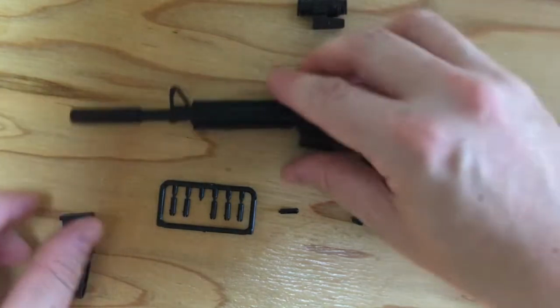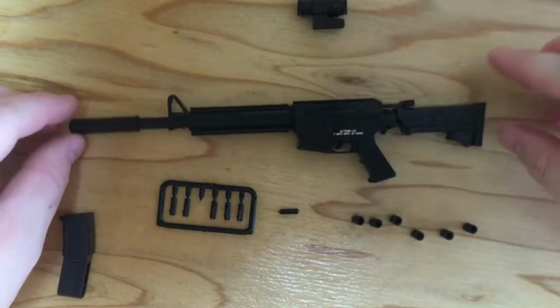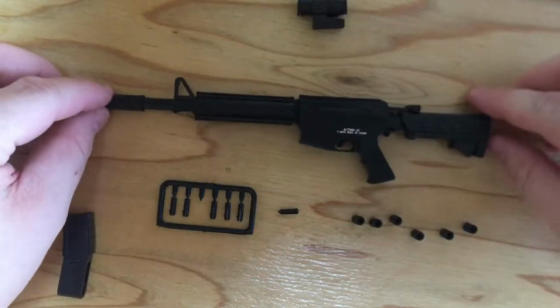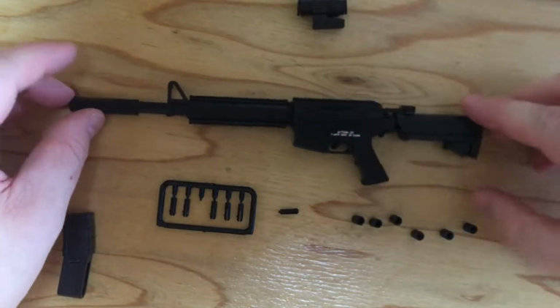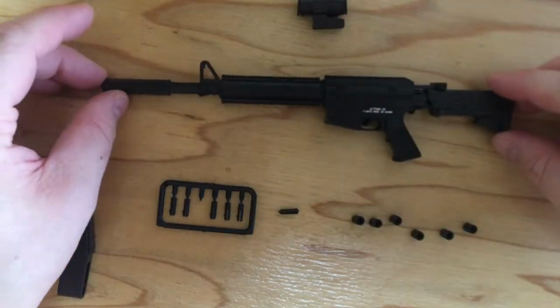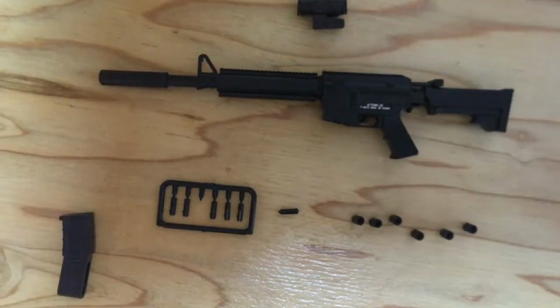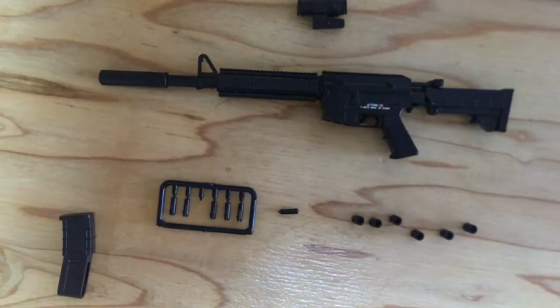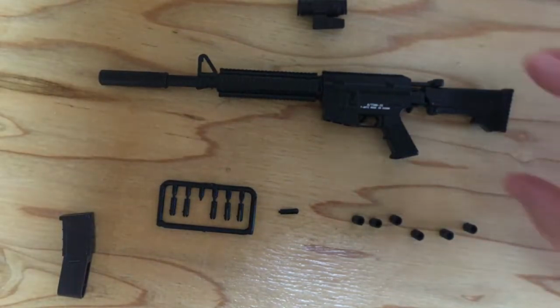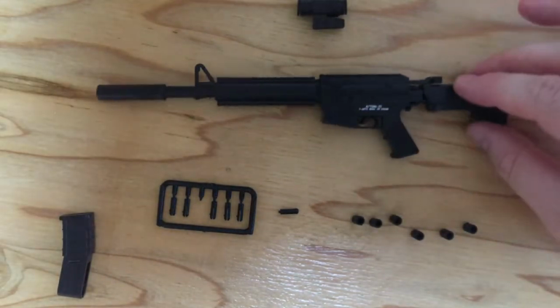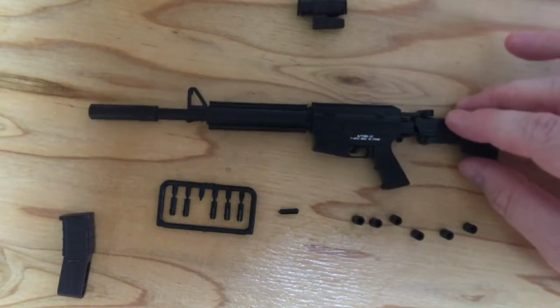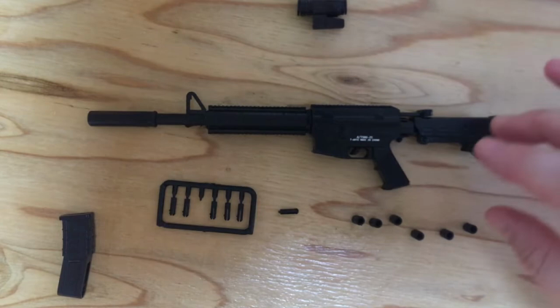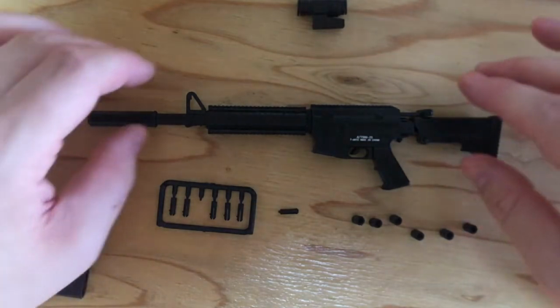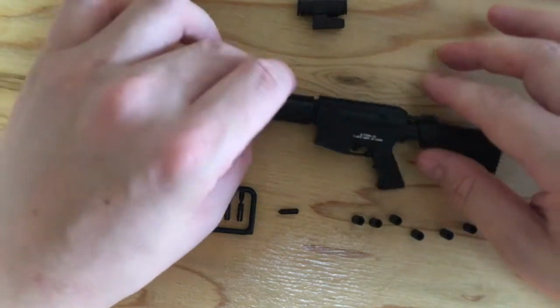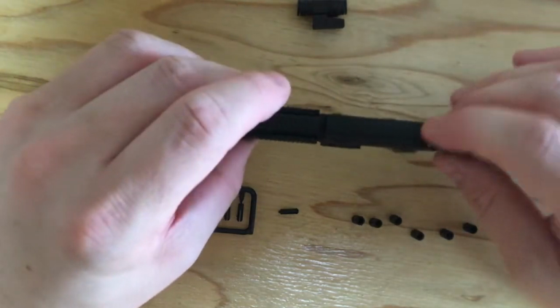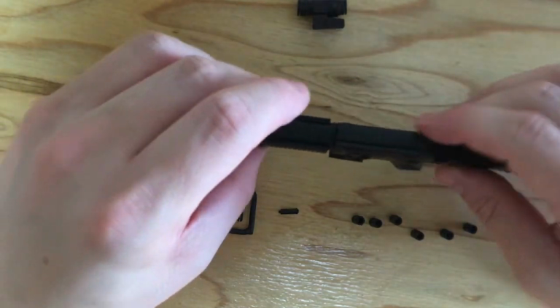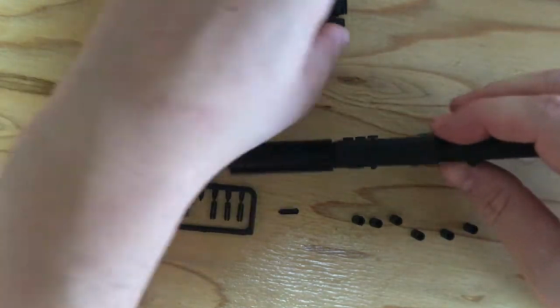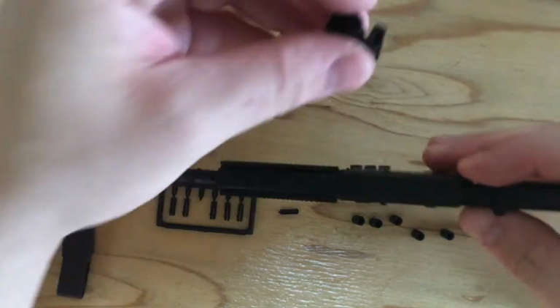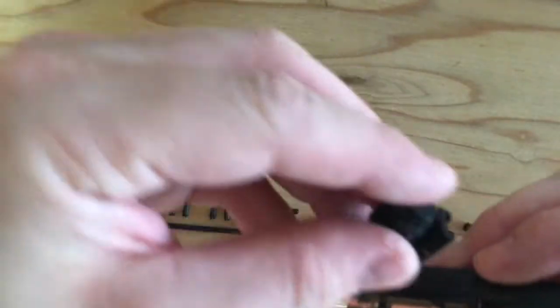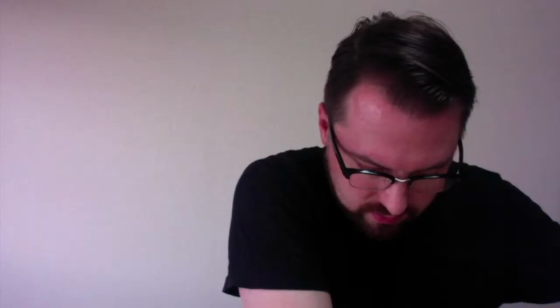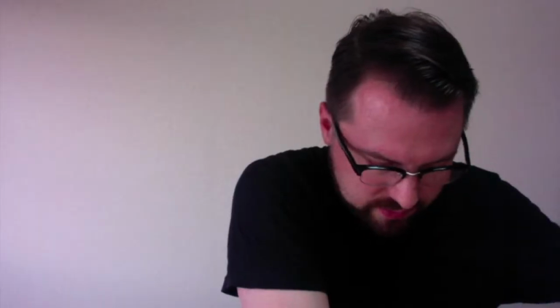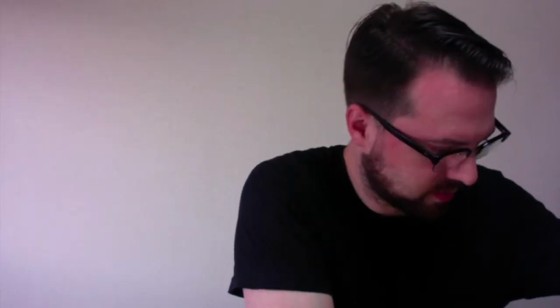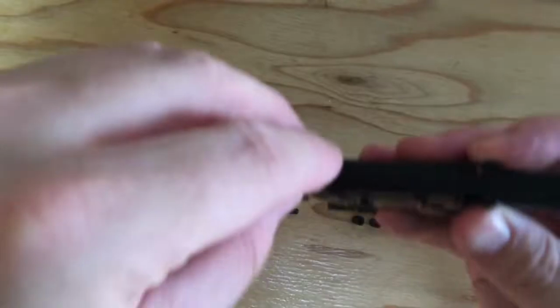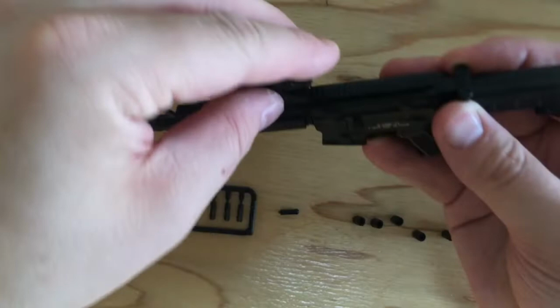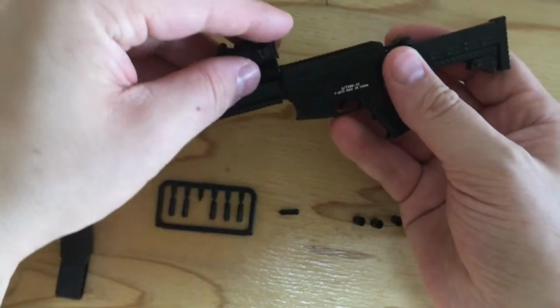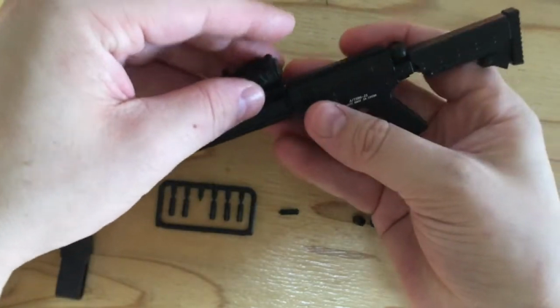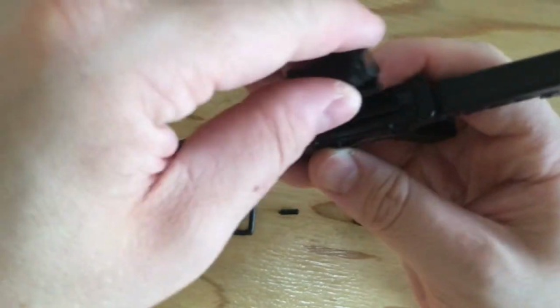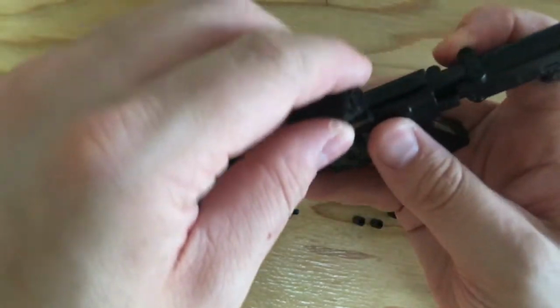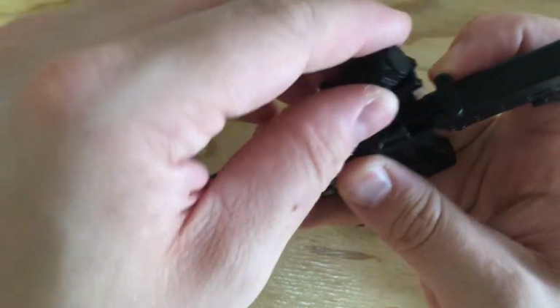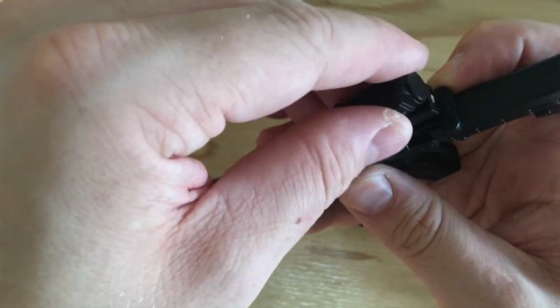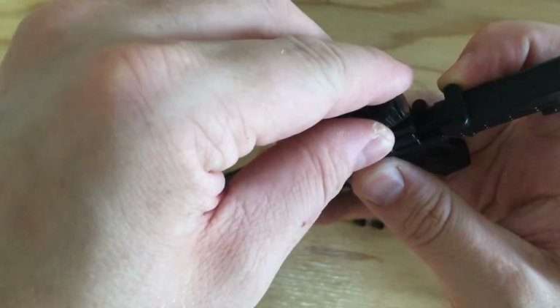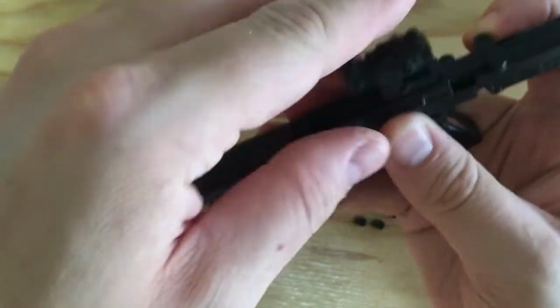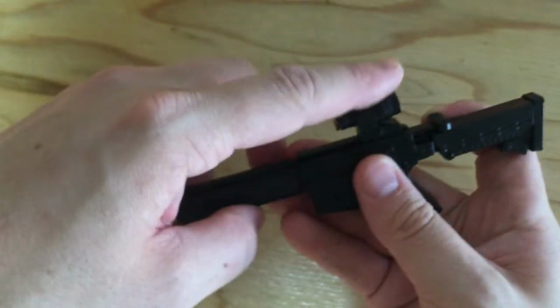I feel like I'm preparing to go to war, but a really, really tiny war. Then this sight, I guess, is gonna be going on the top. Maybe I have to put it on from this end. Yeah, there you go.